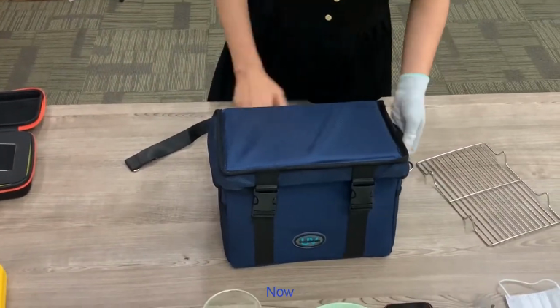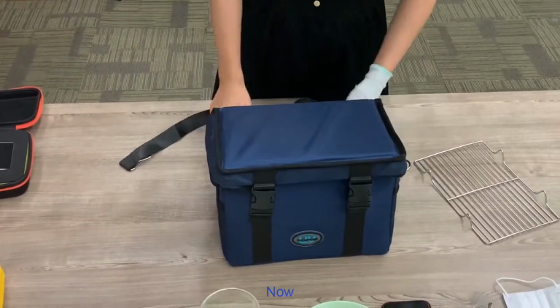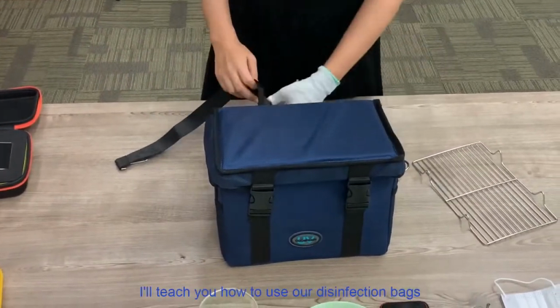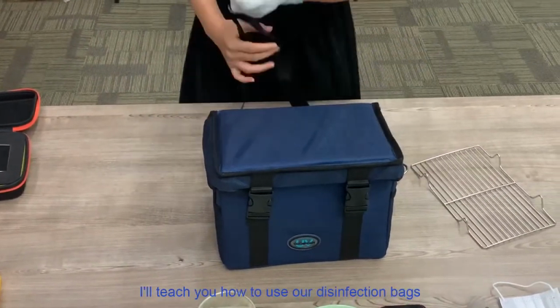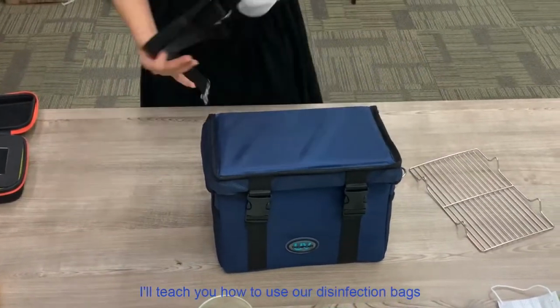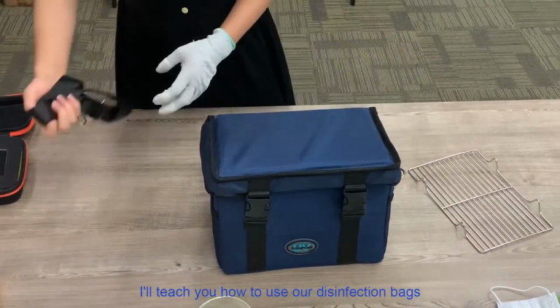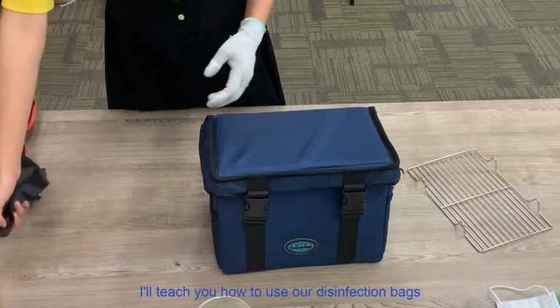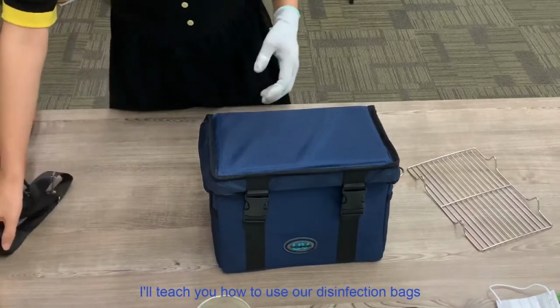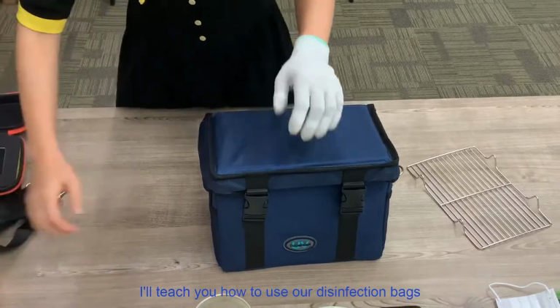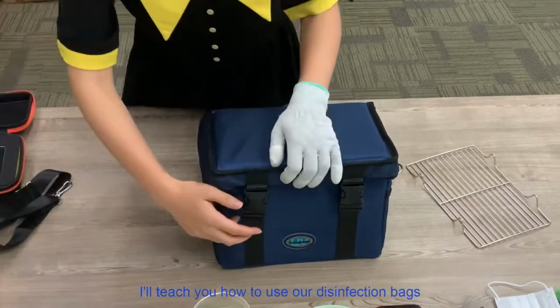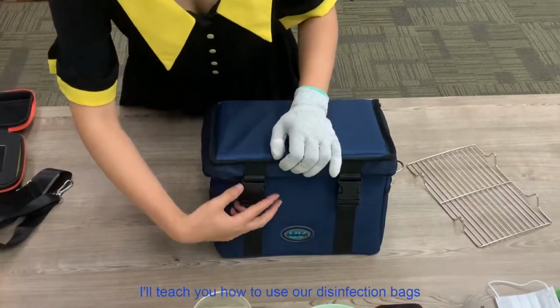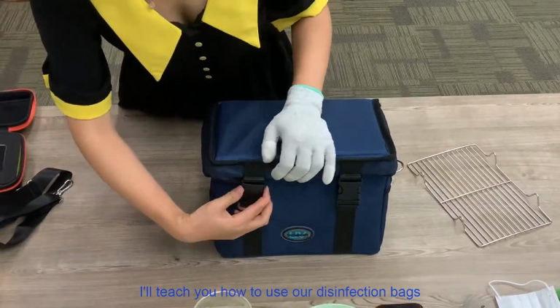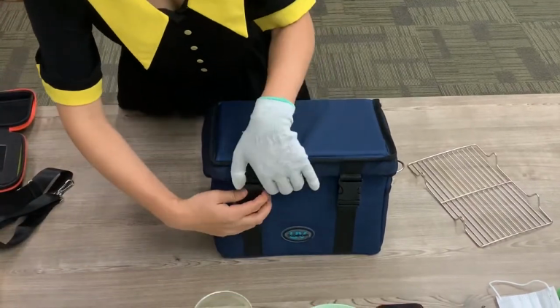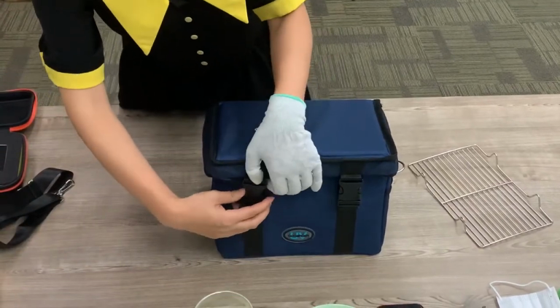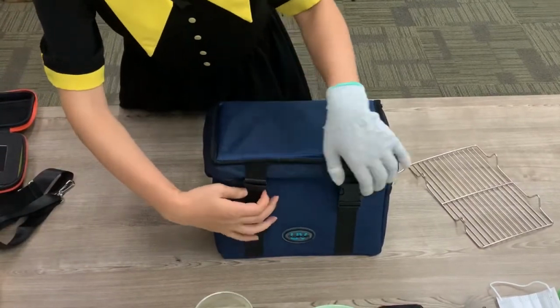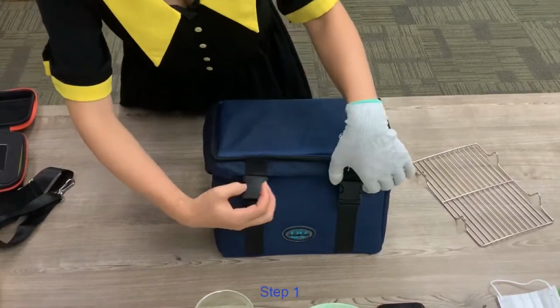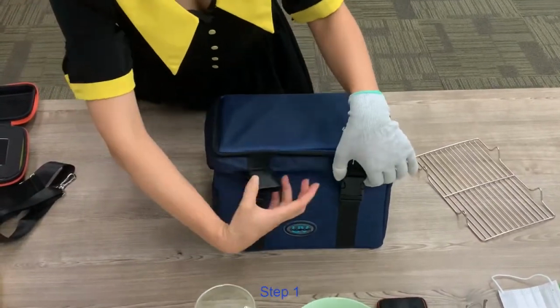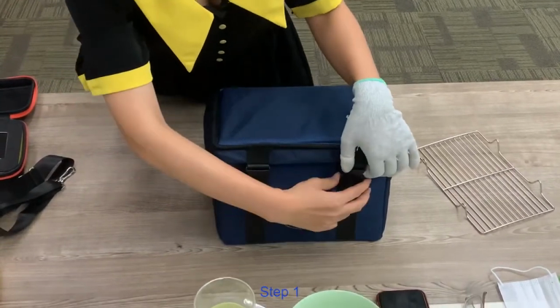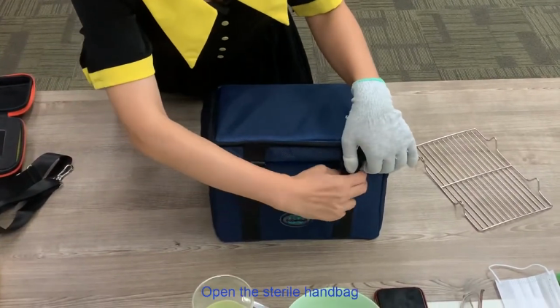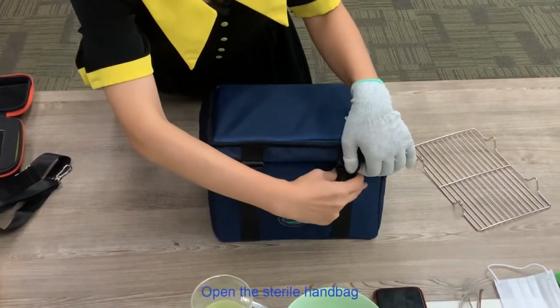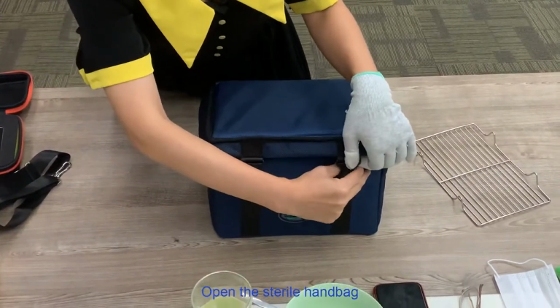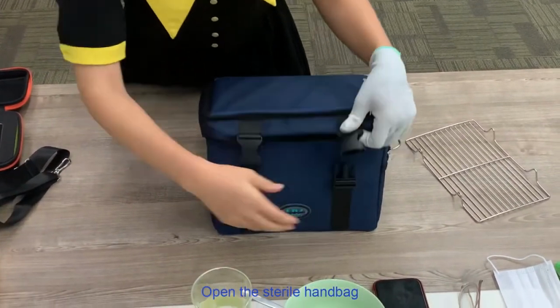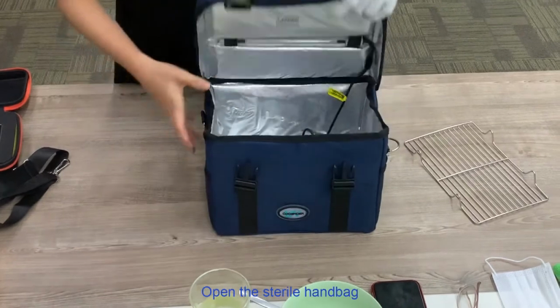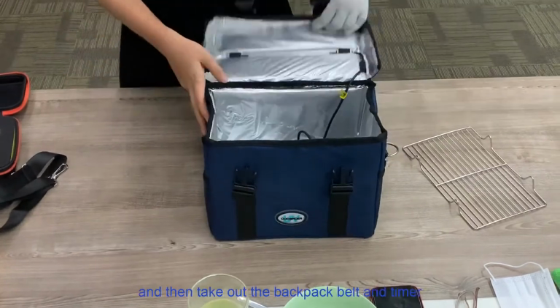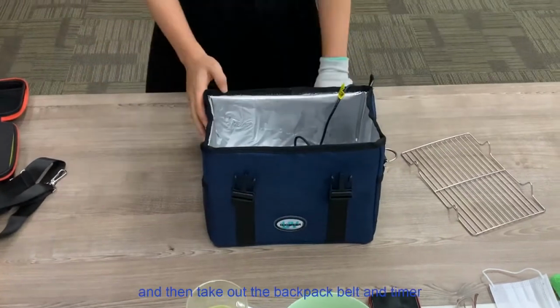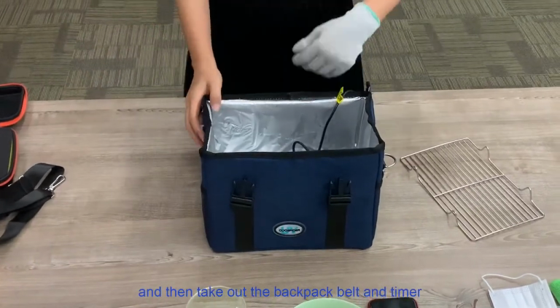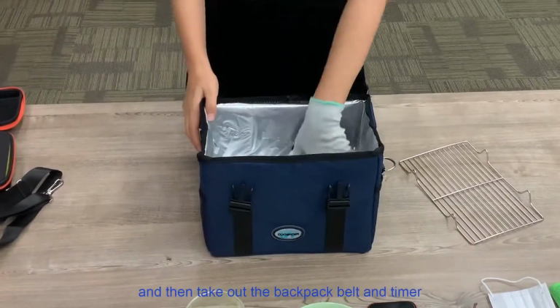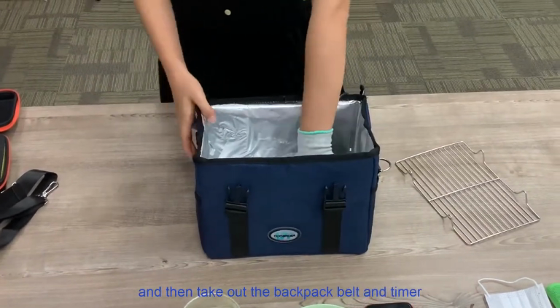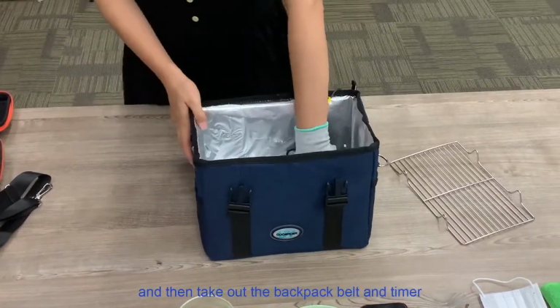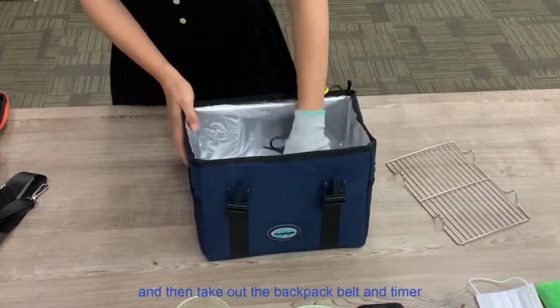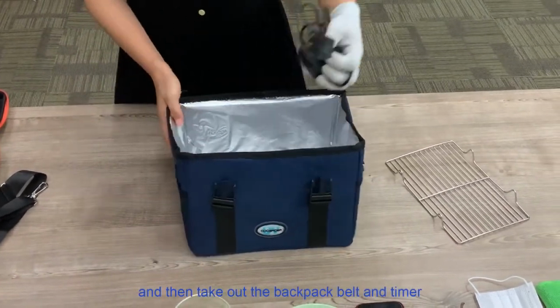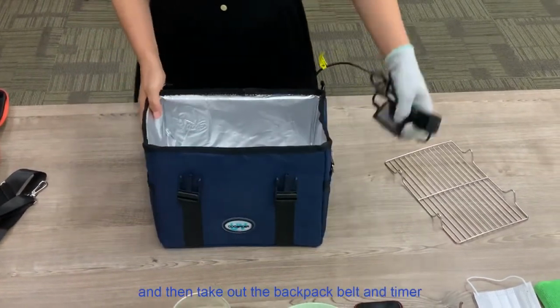Now I'll teach you how to use our disinfection bags. Step 1: Open the stereo handbag and then take out the backpack belt and timer.